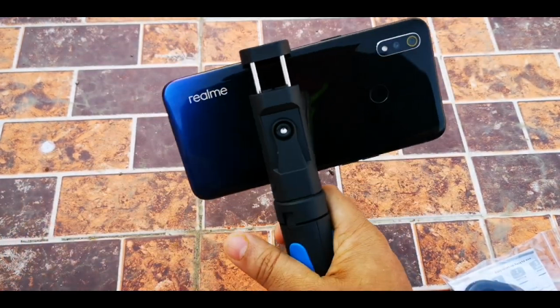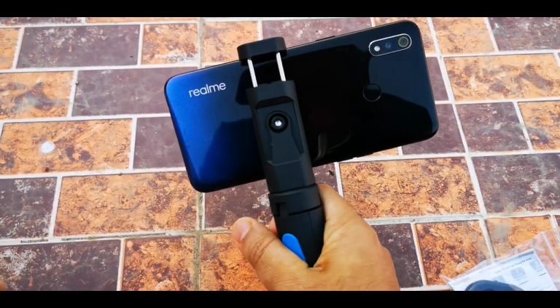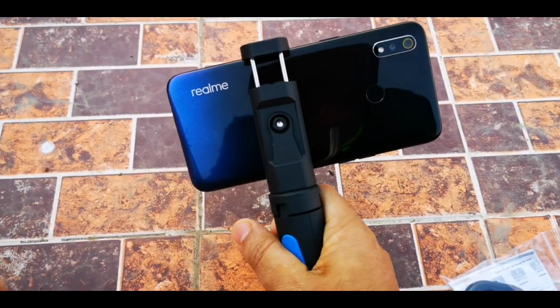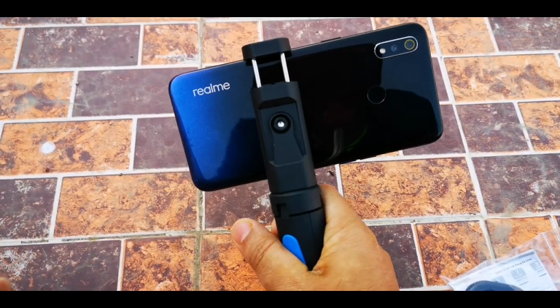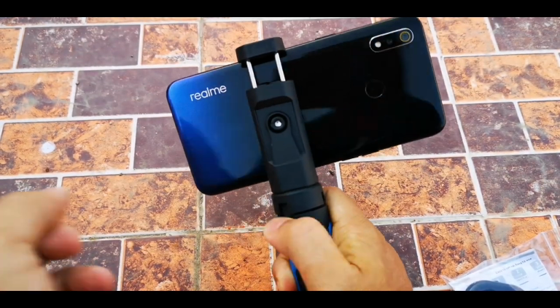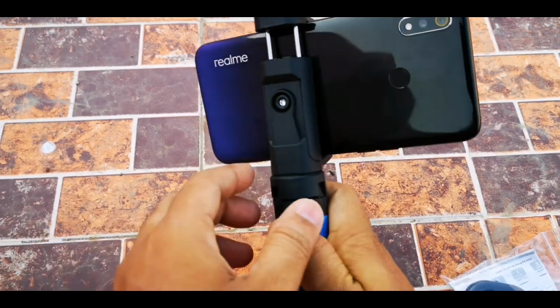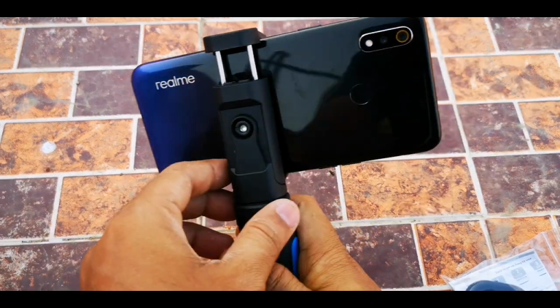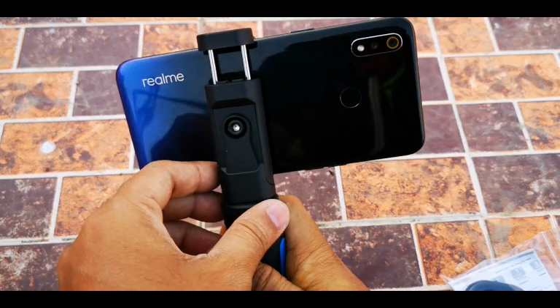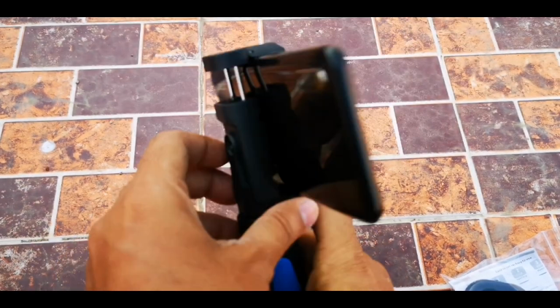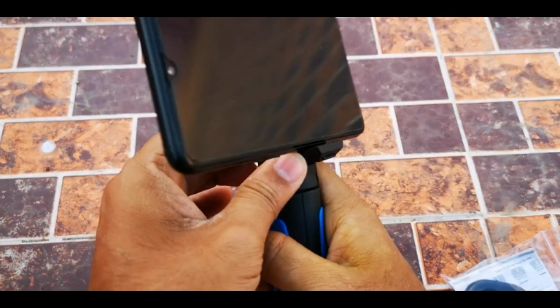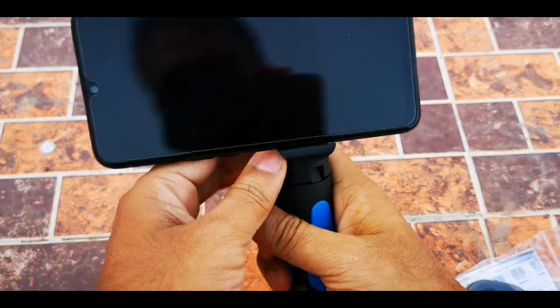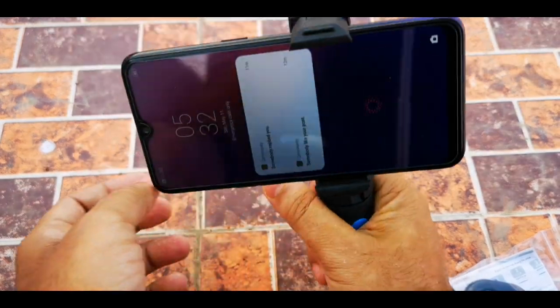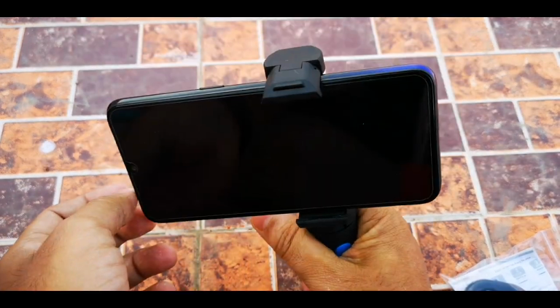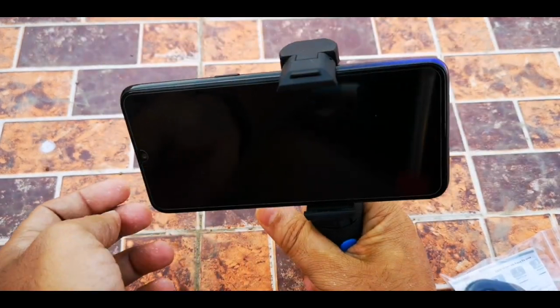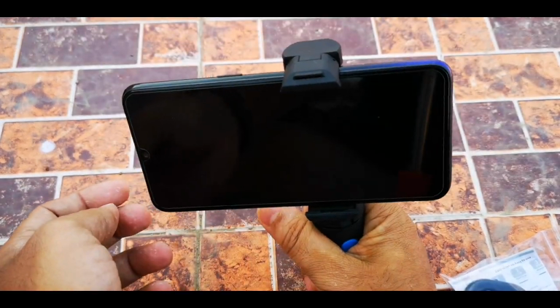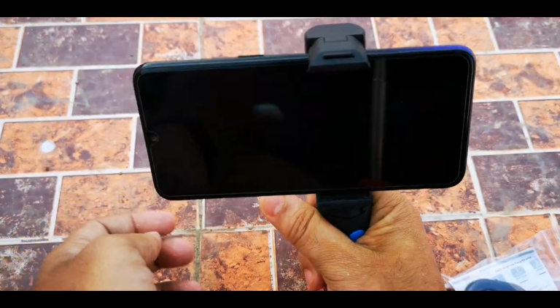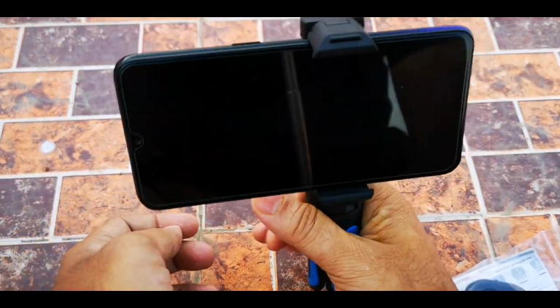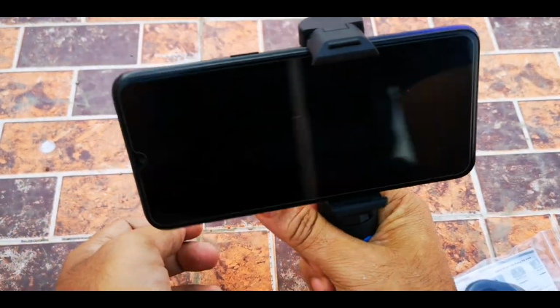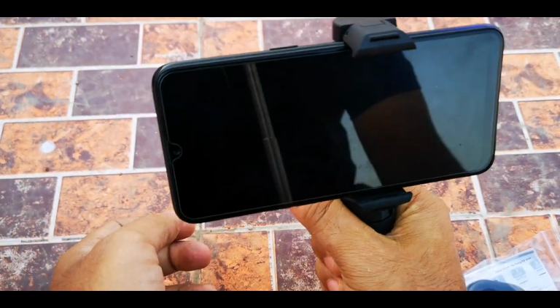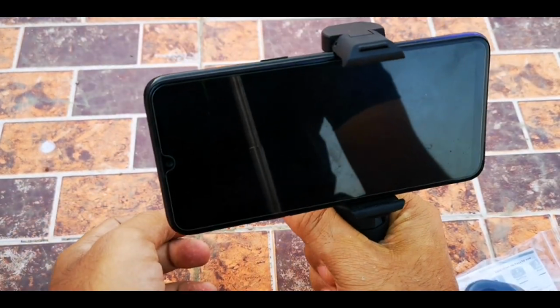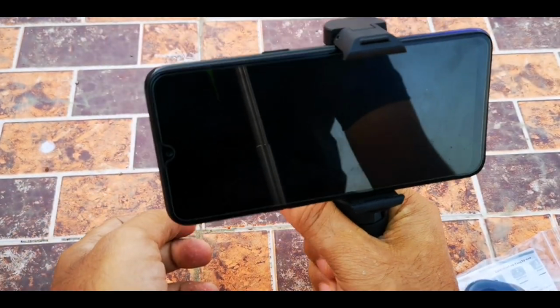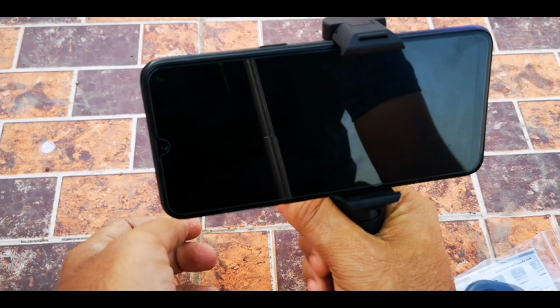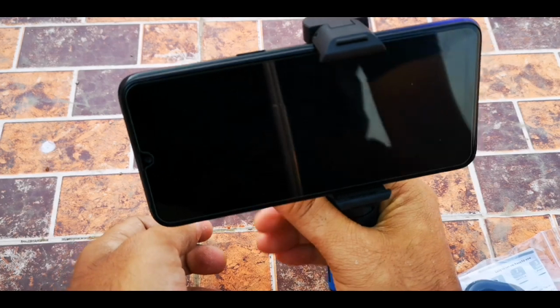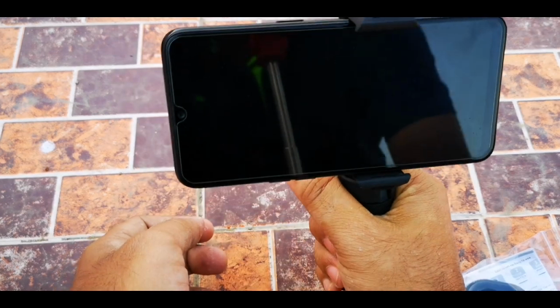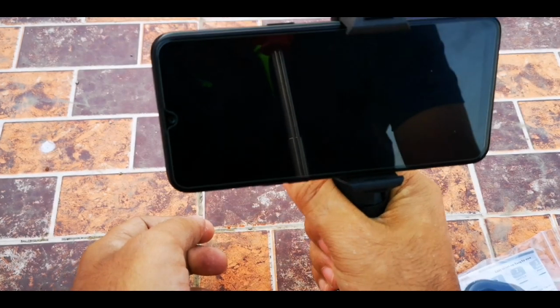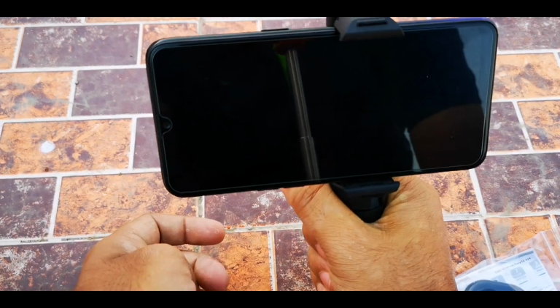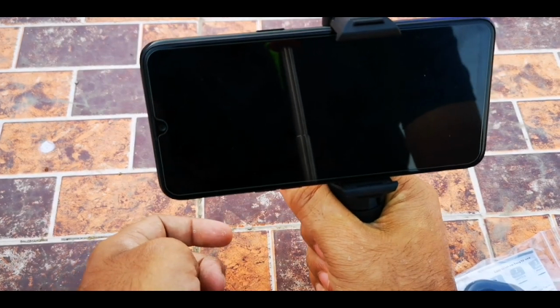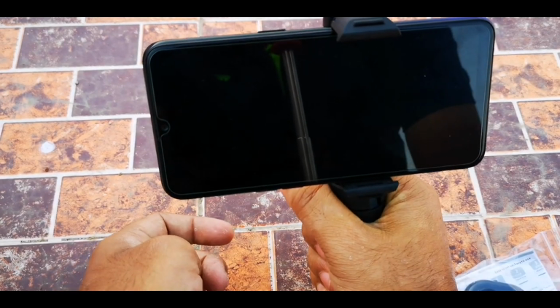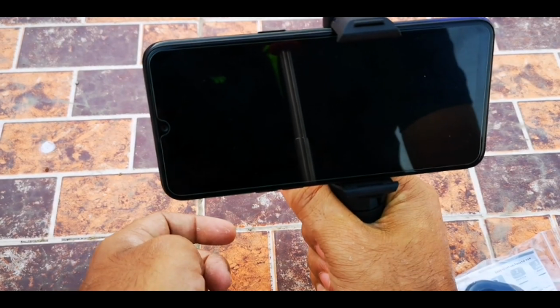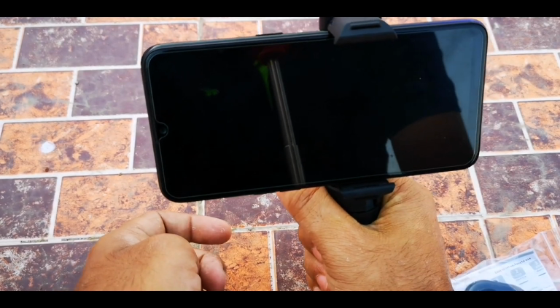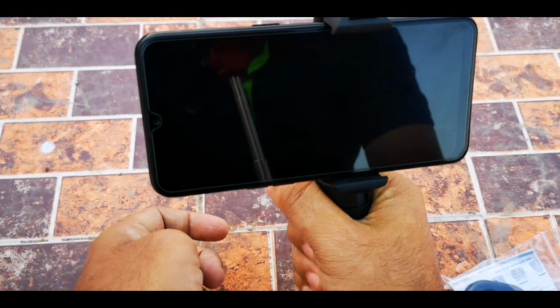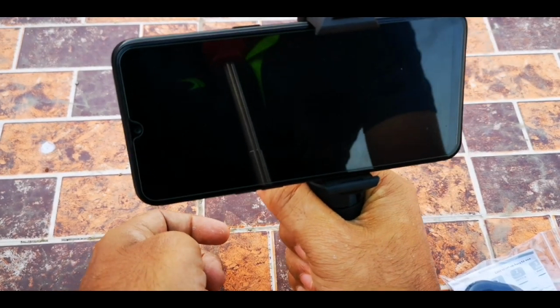If you want to take a selfie, then you can do like this. You will have a grip so that the video footage will be stable.